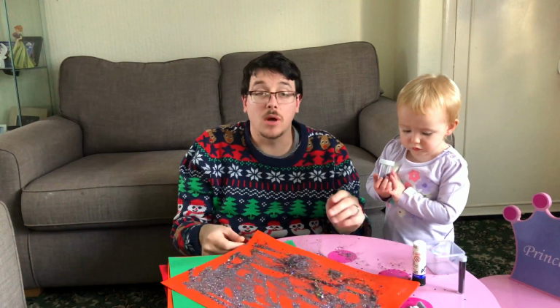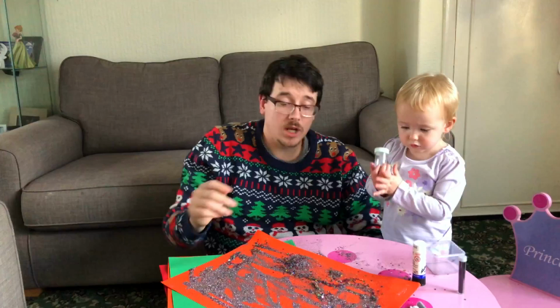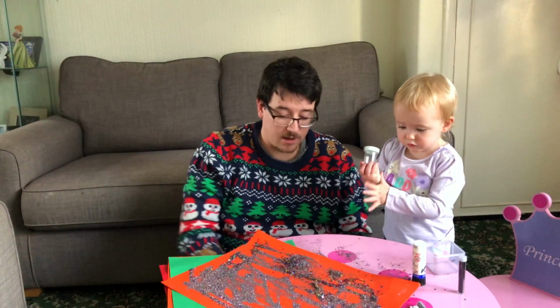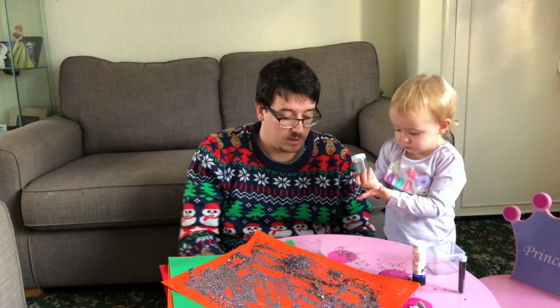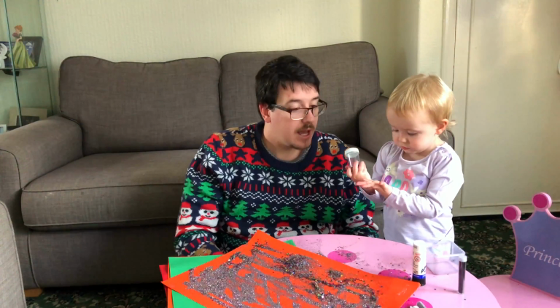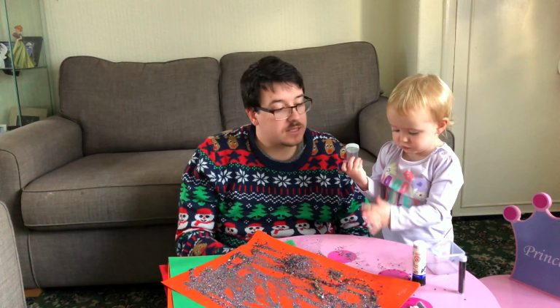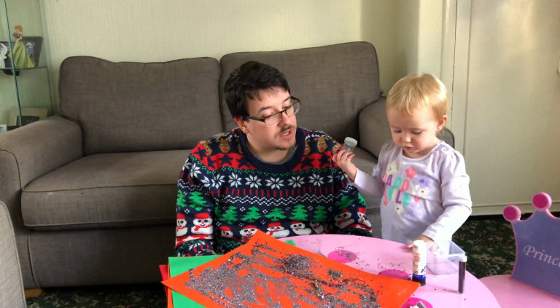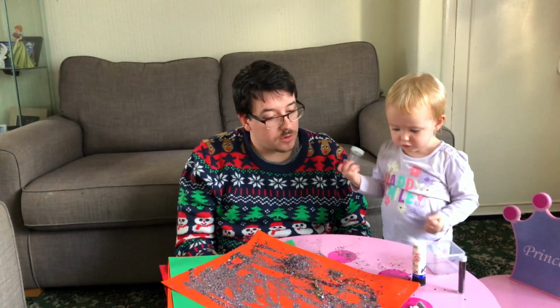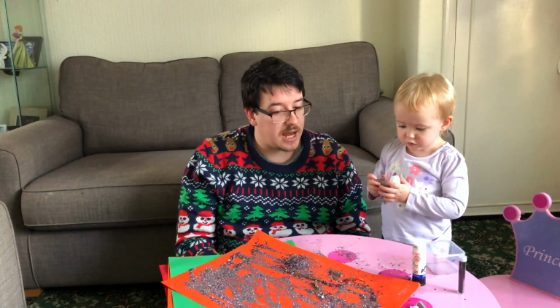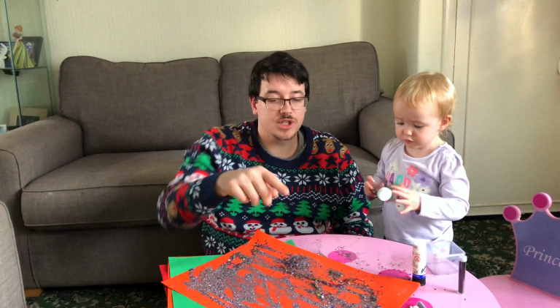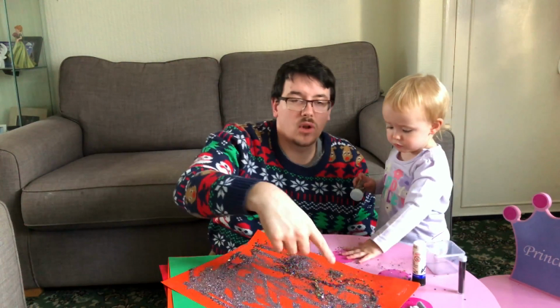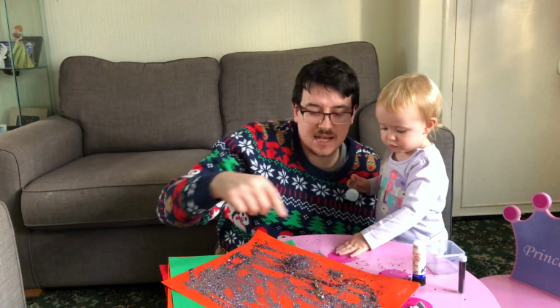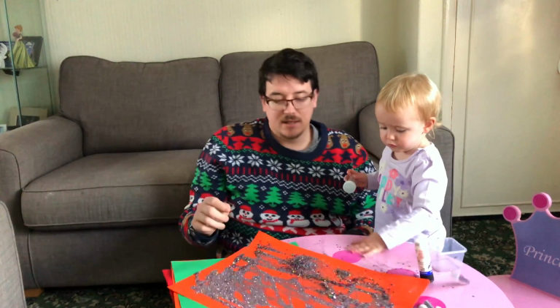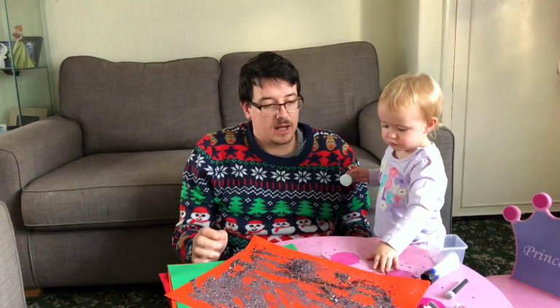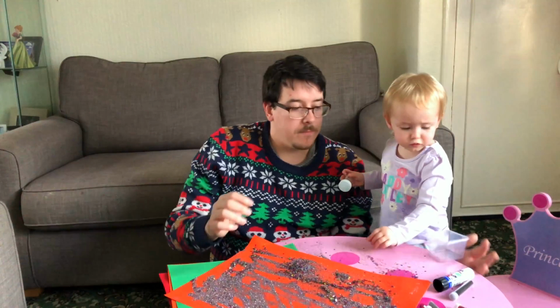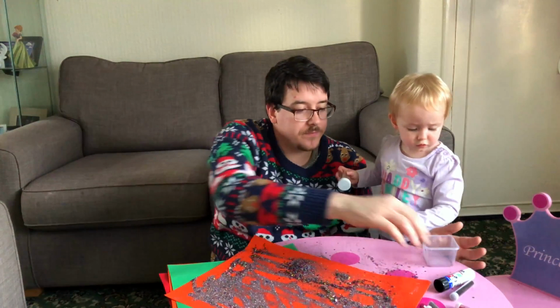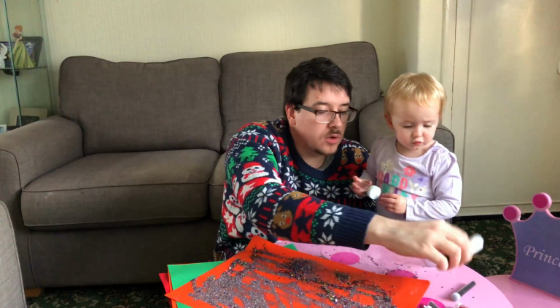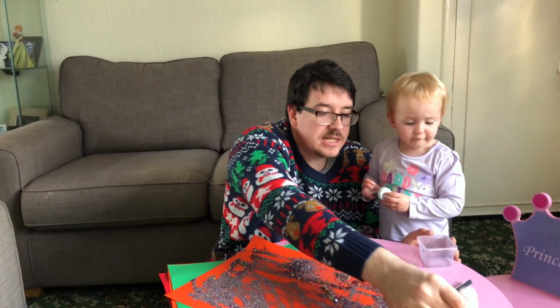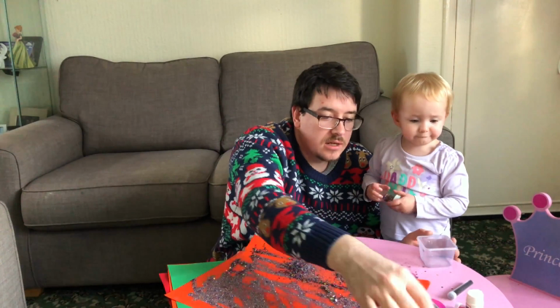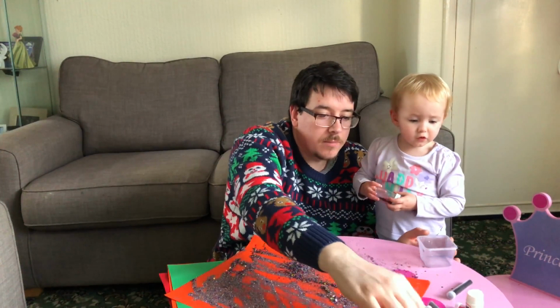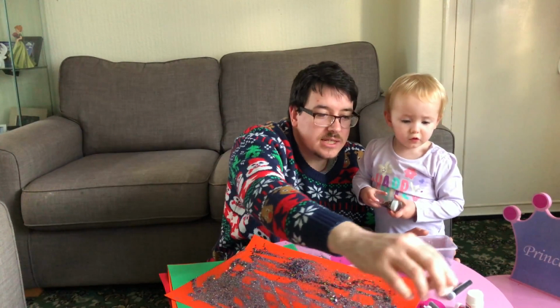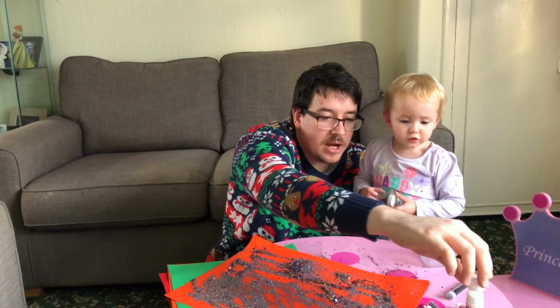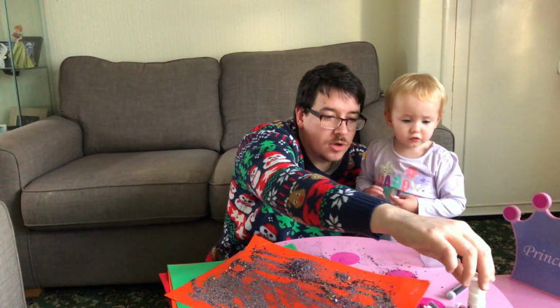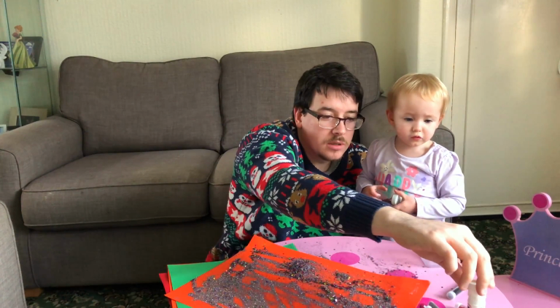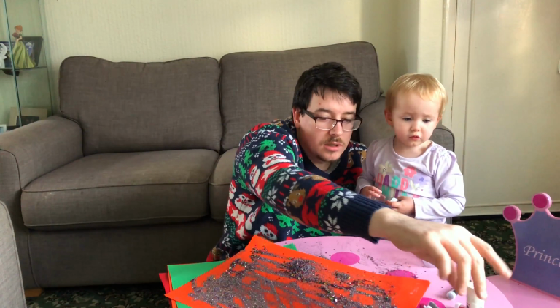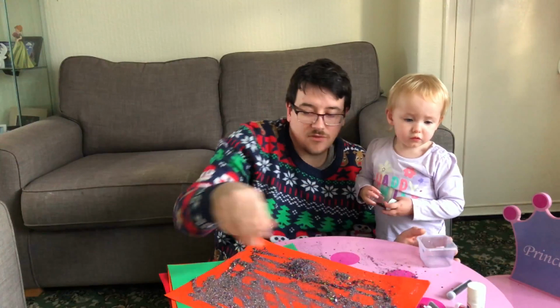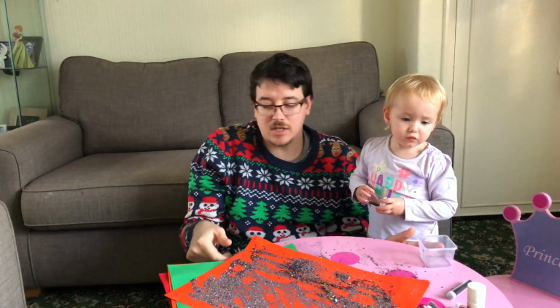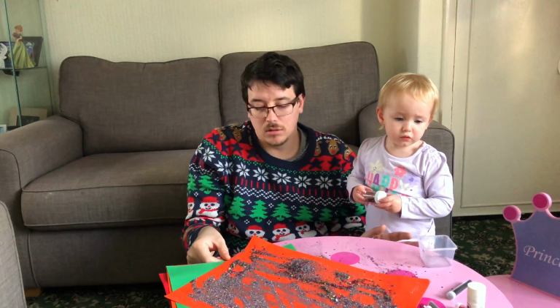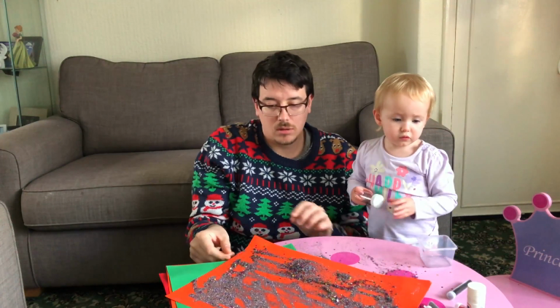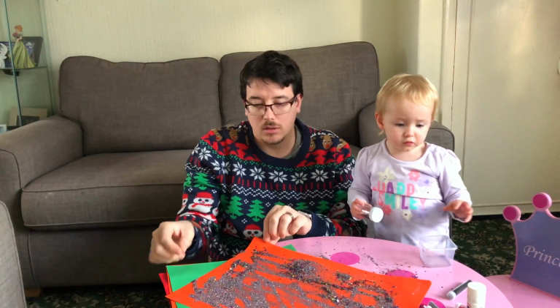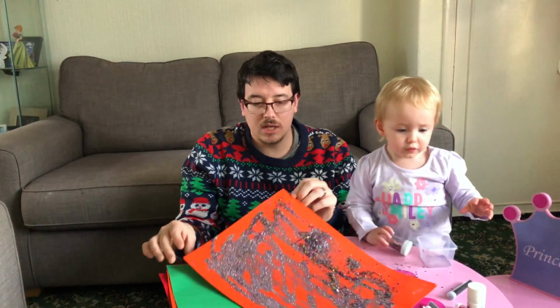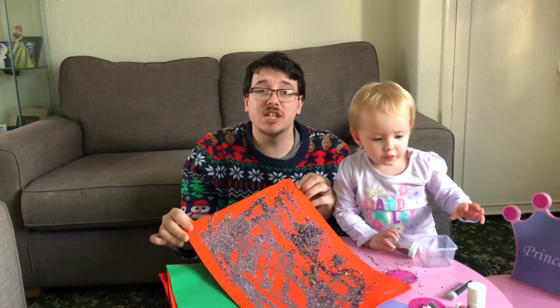What we're going to do now is do a different colour in a sec. We're just going to get all the excess glitter and put that back in the tub. That's the first bit done, as you can see.